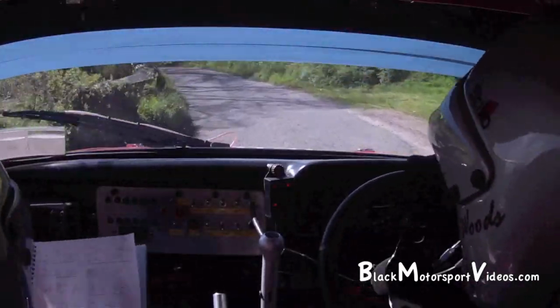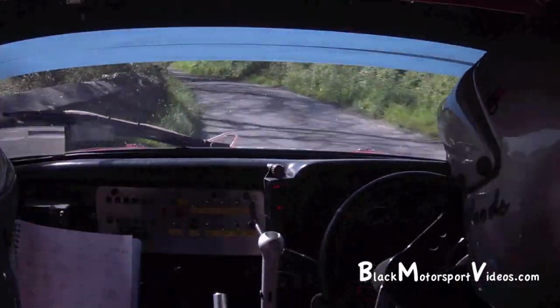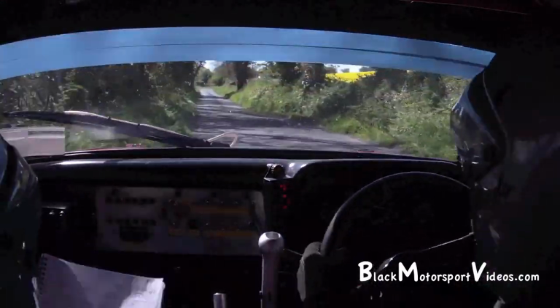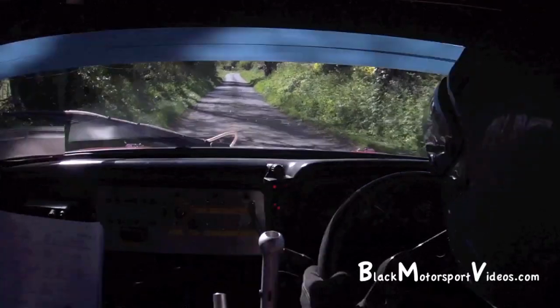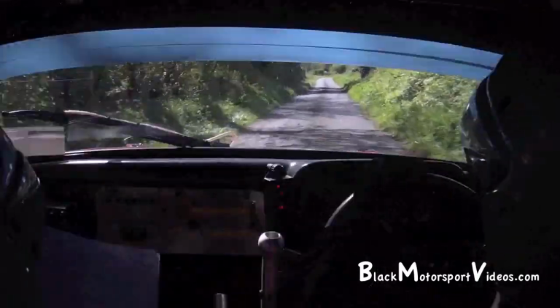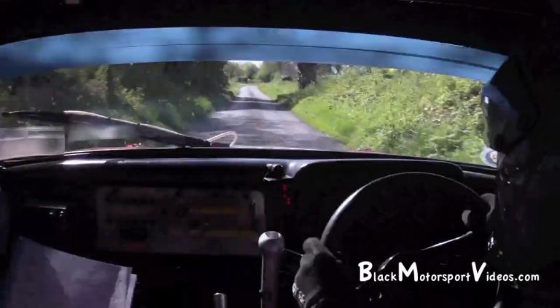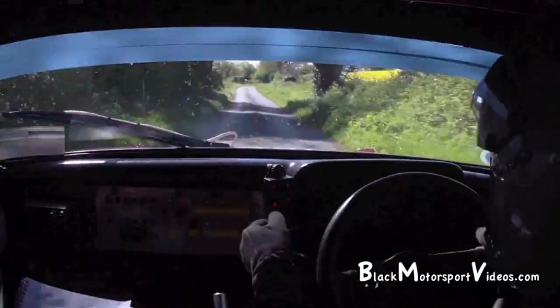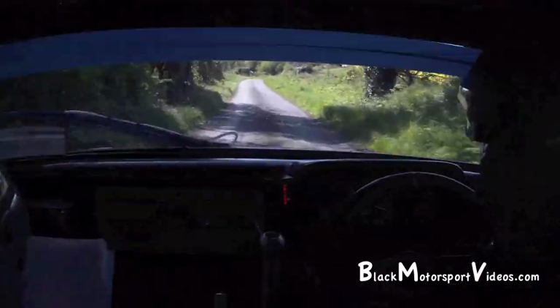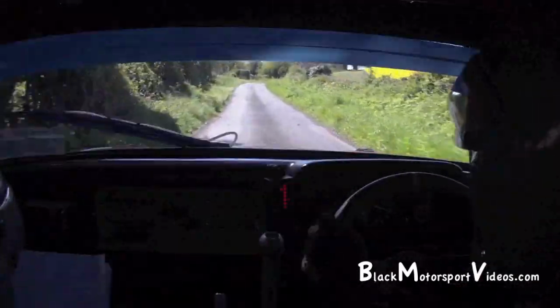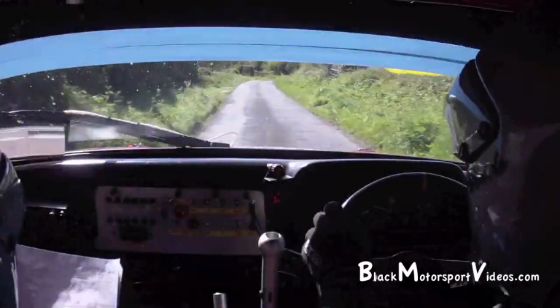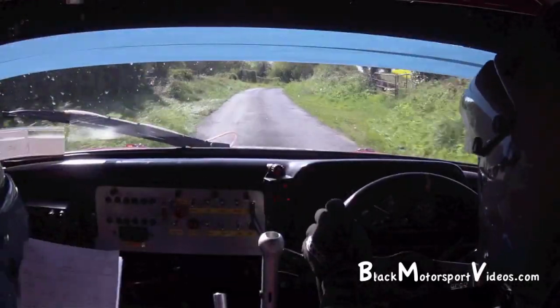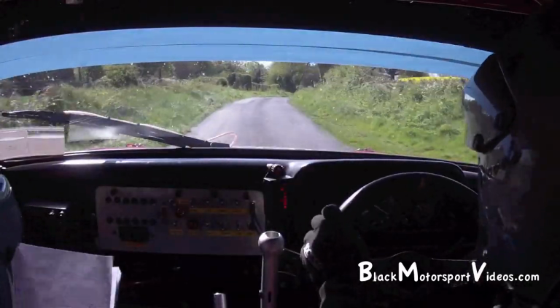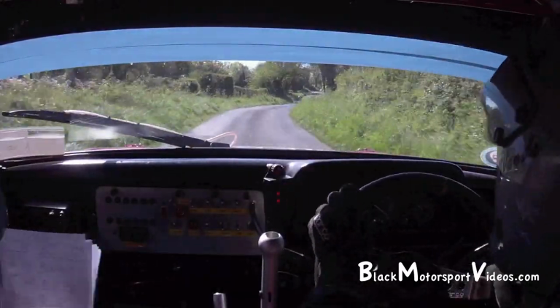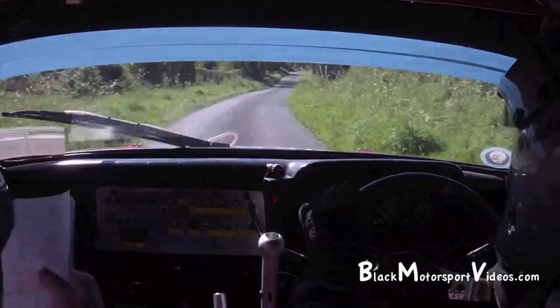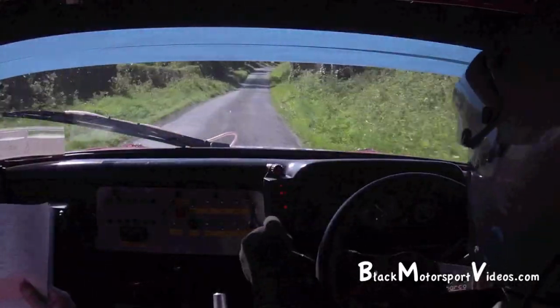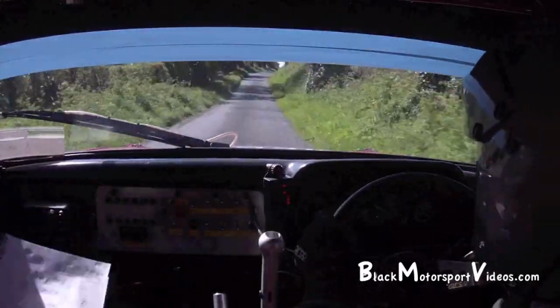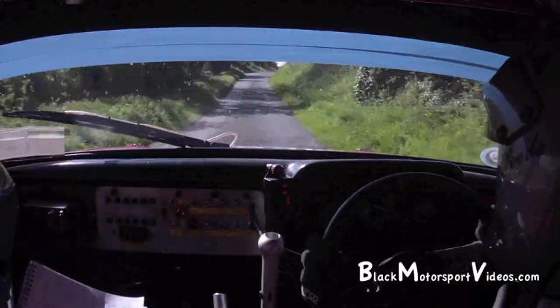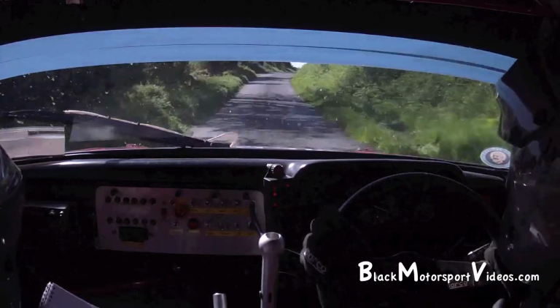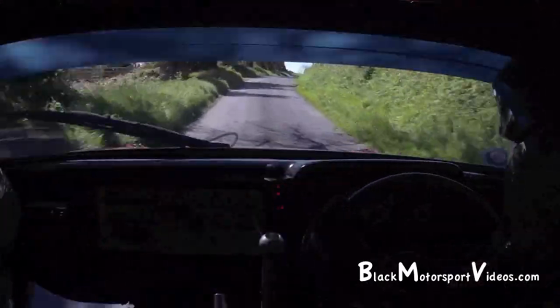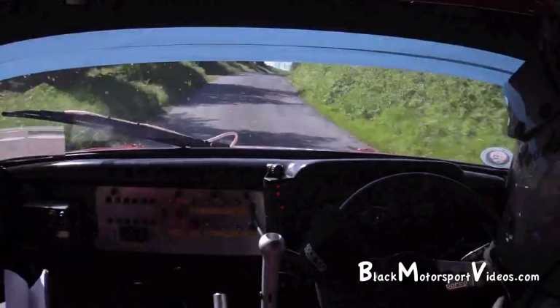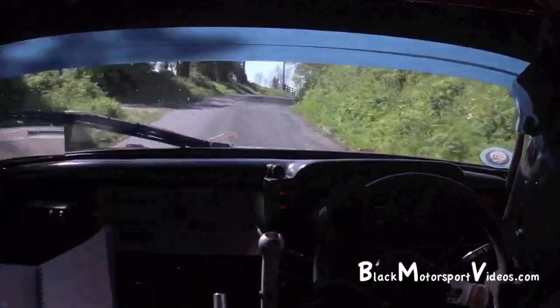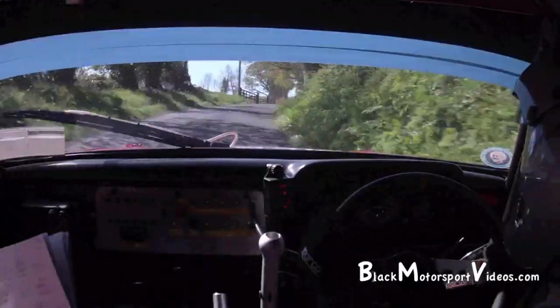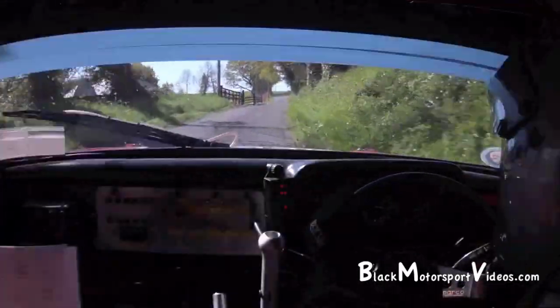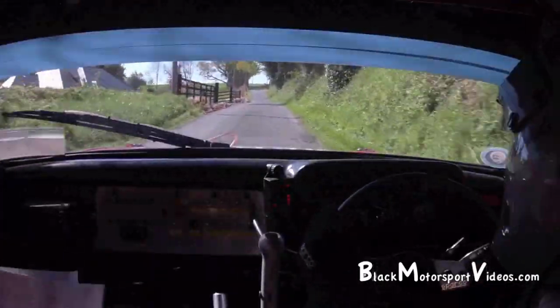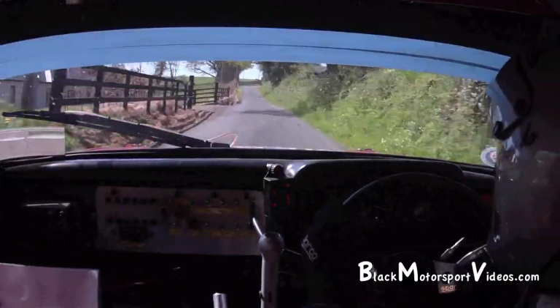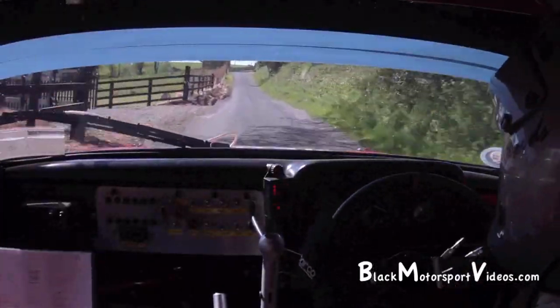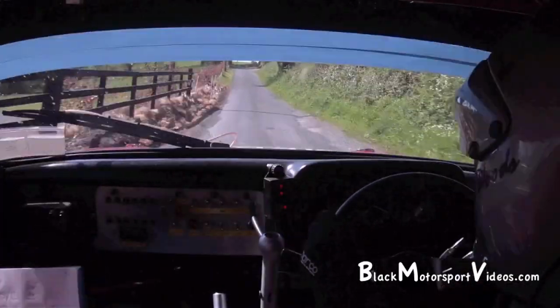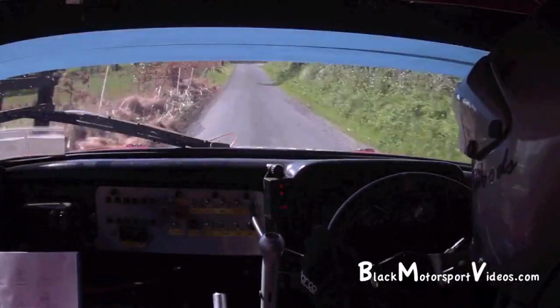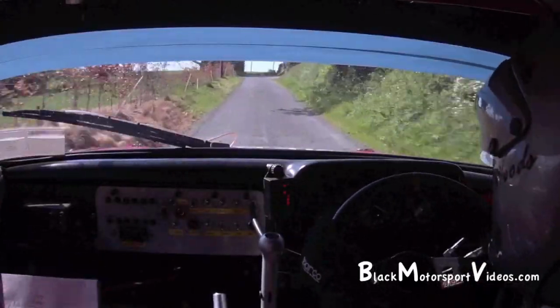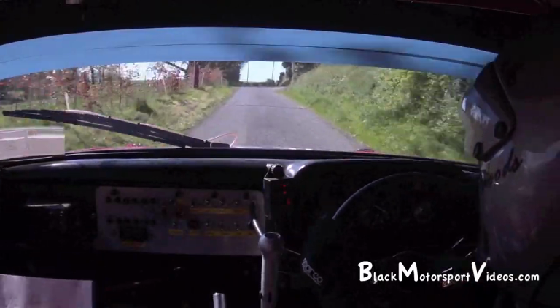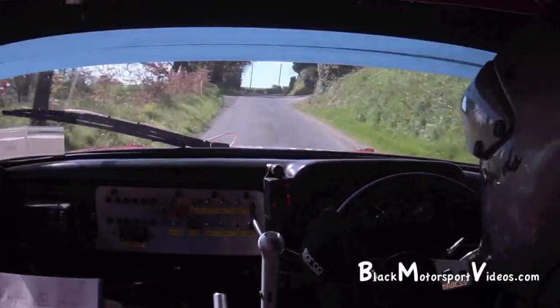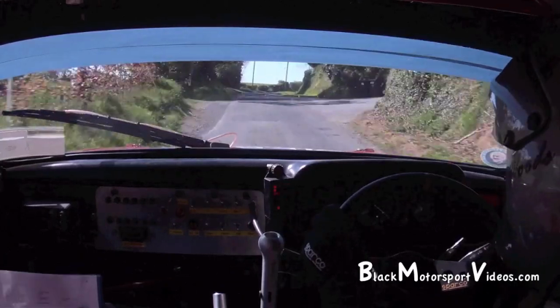2 right, 120. 2 right, 120. 2 right in, cut over crest, 170. 1 right long over crest, half lane, 150.